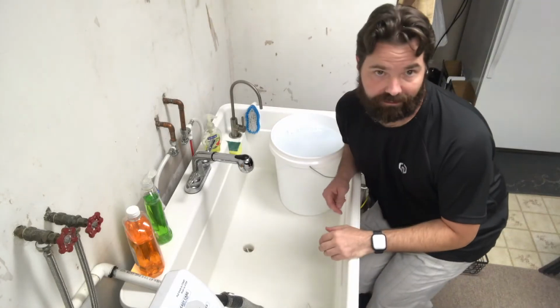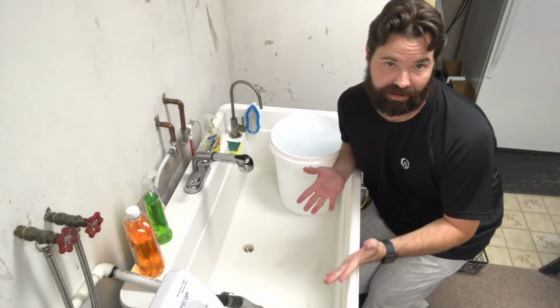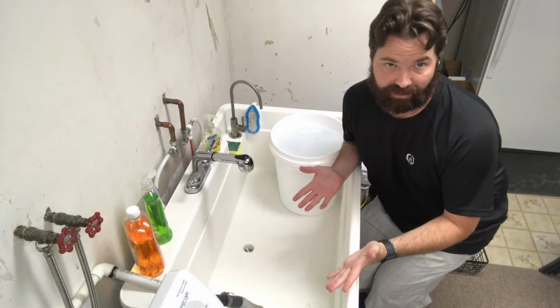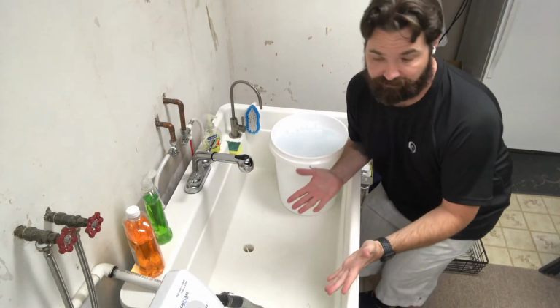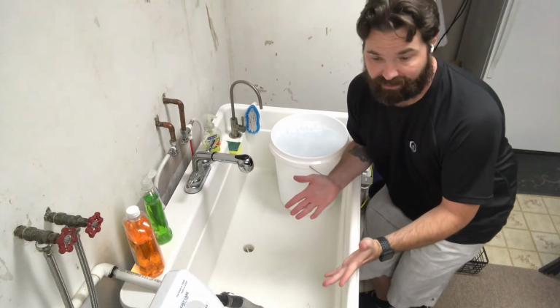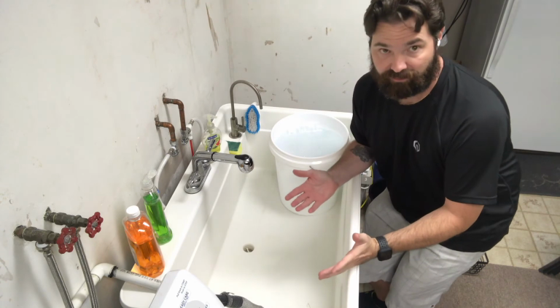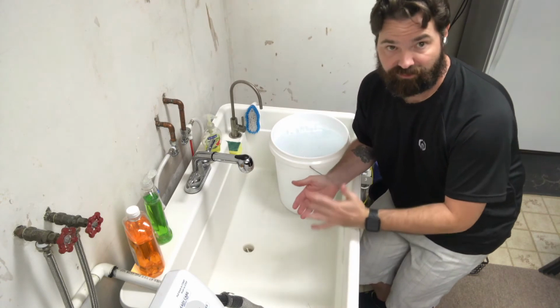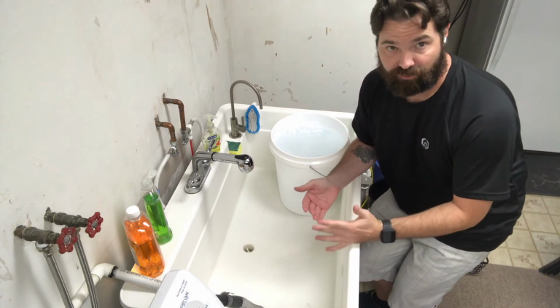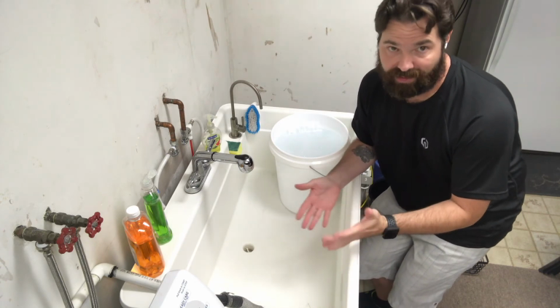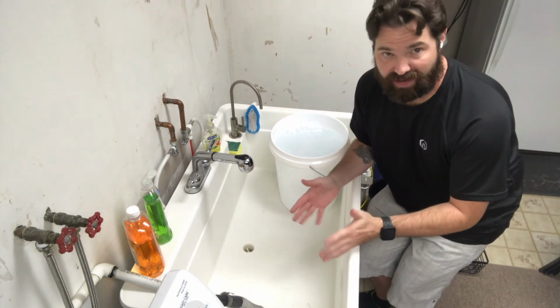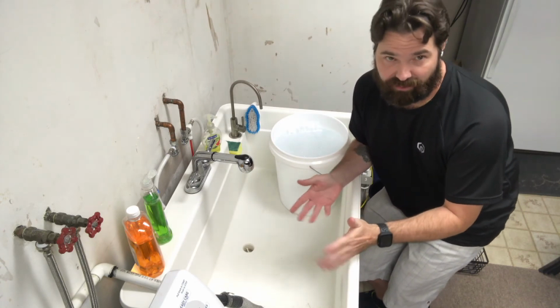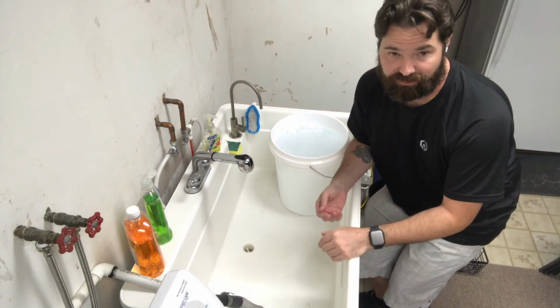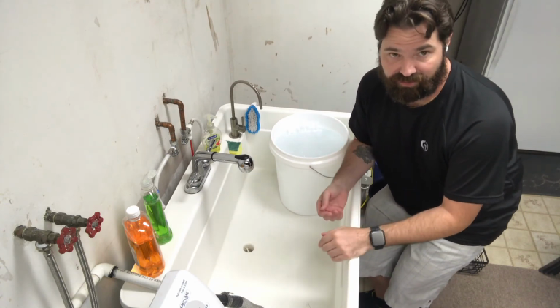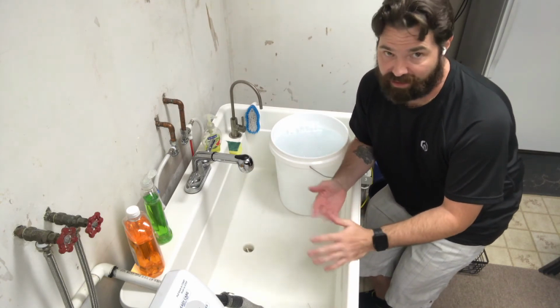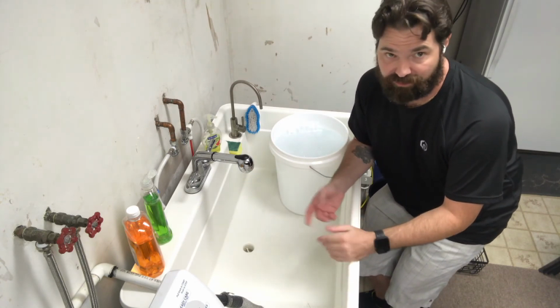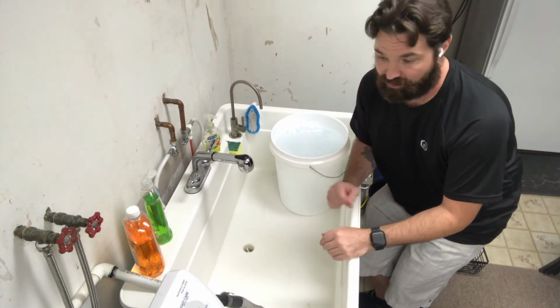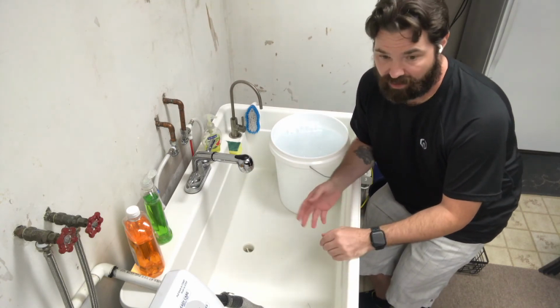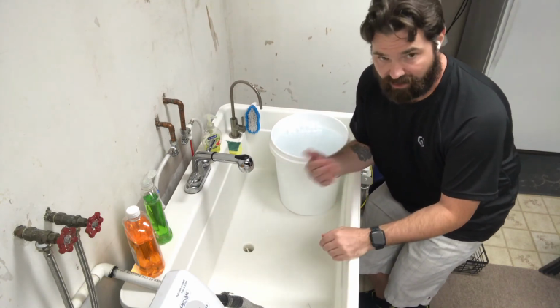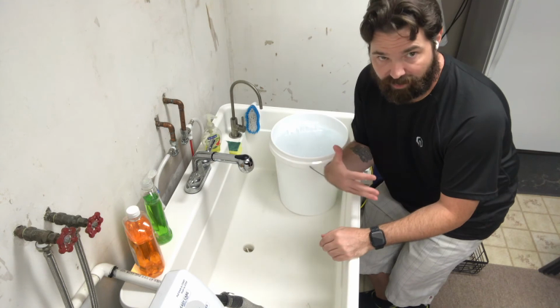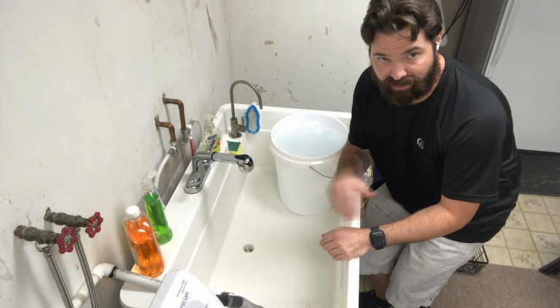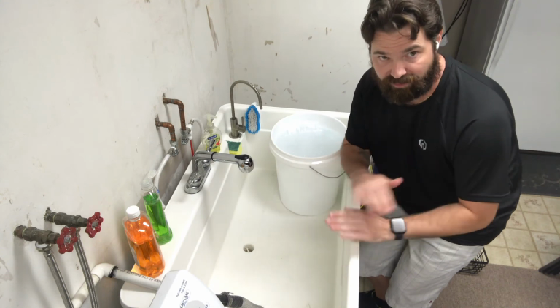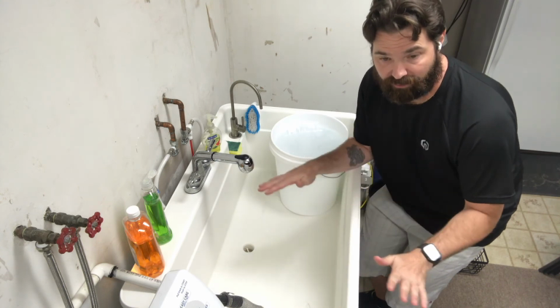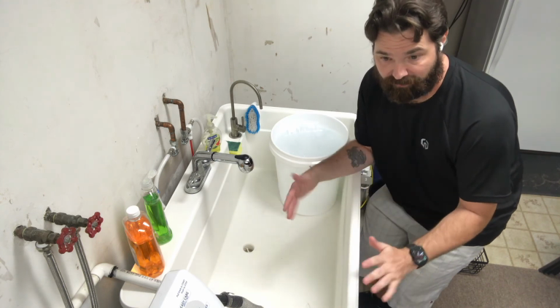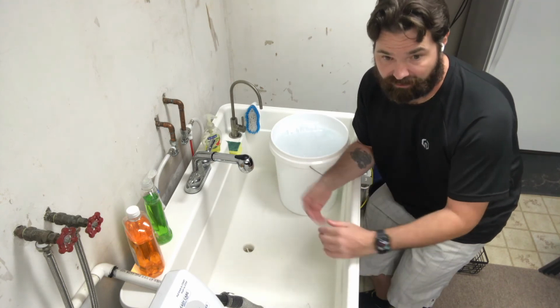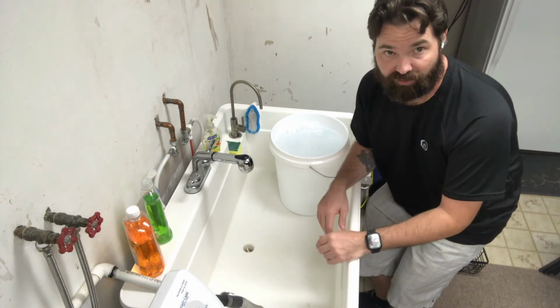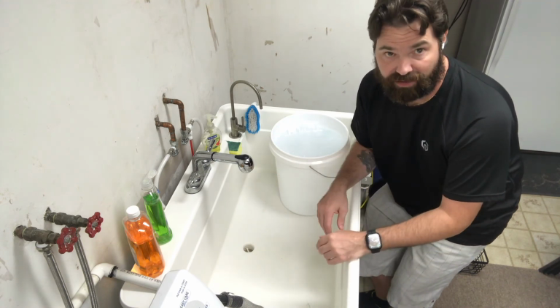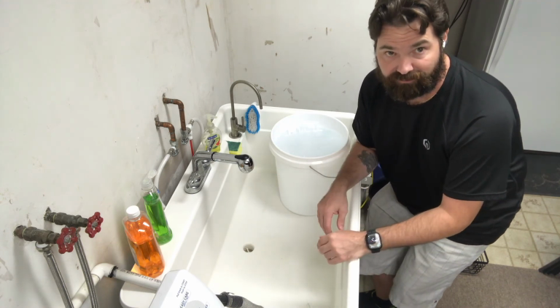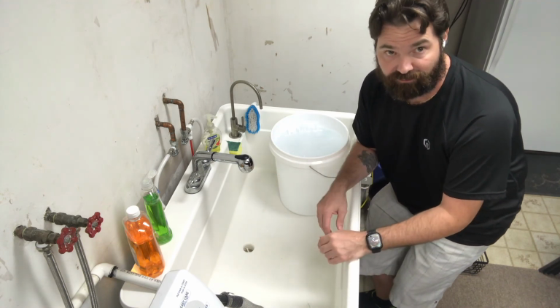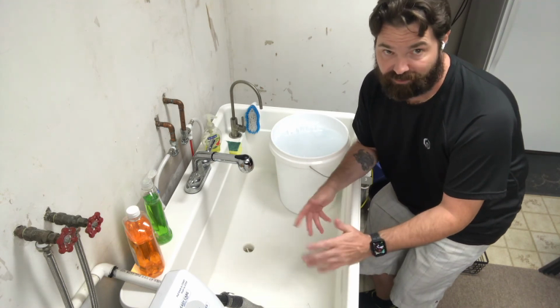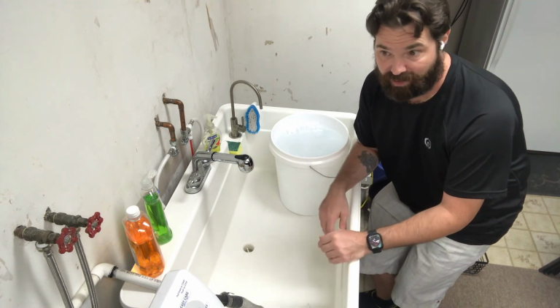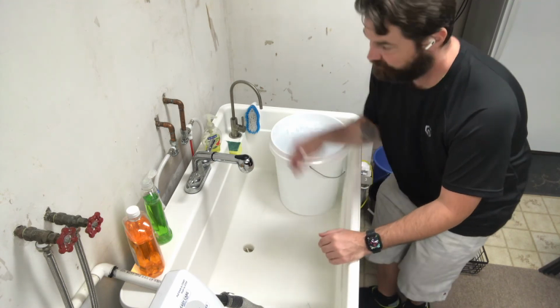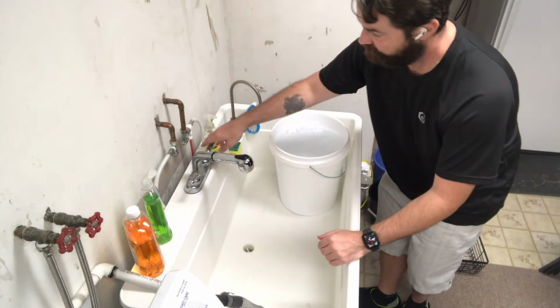All right guys, we're back. The parts have been soaking for about two and a half hours, so now it's time to rinse them off. I'll put them on a table with a towel and let them dry overnight. Let's rinse them off.